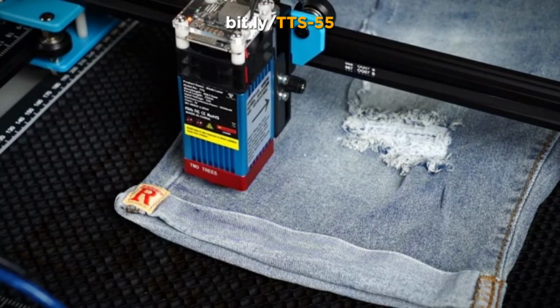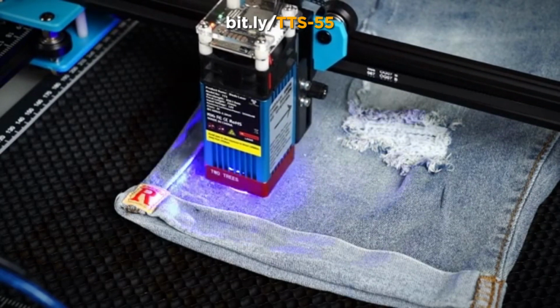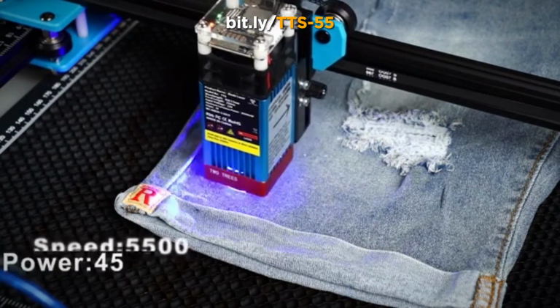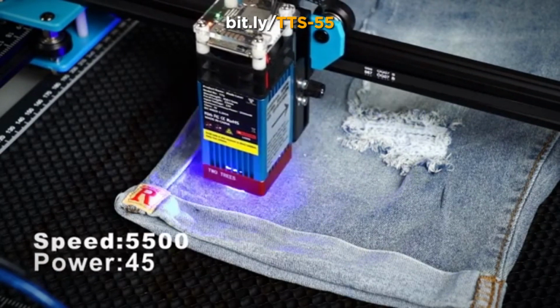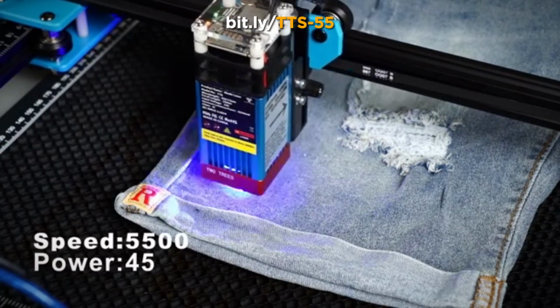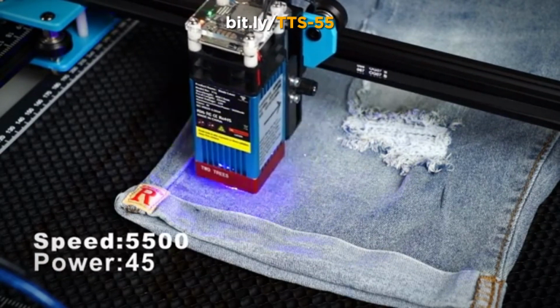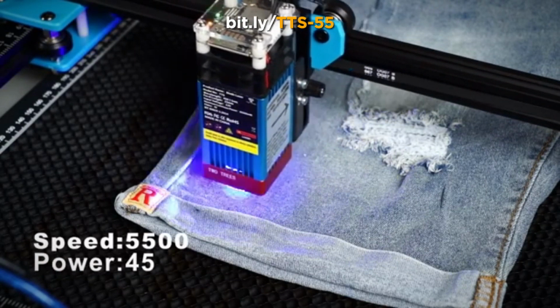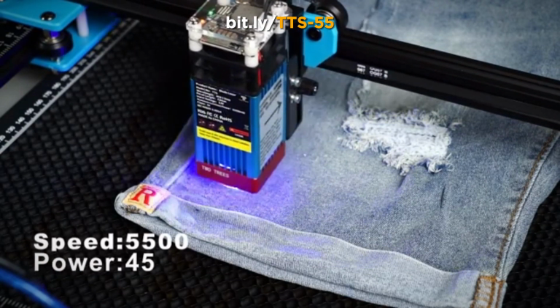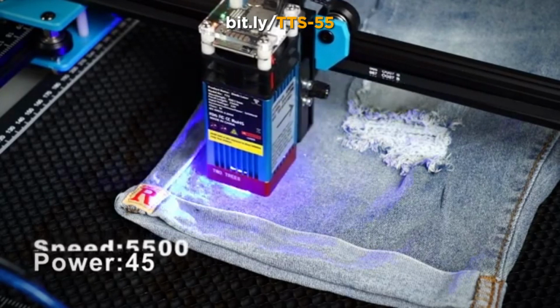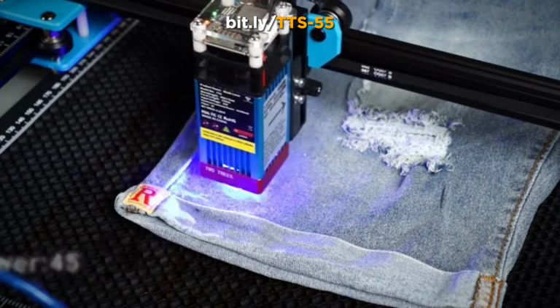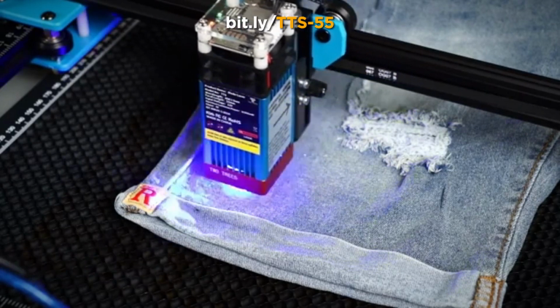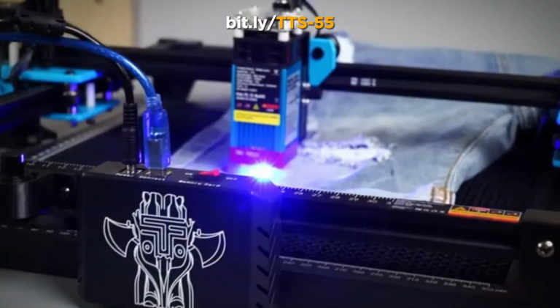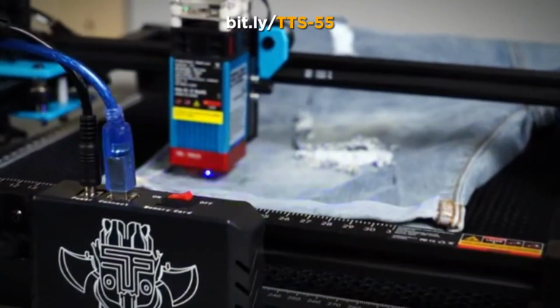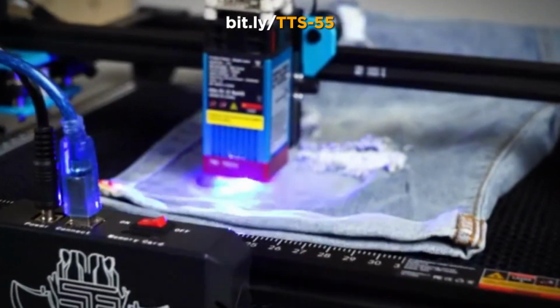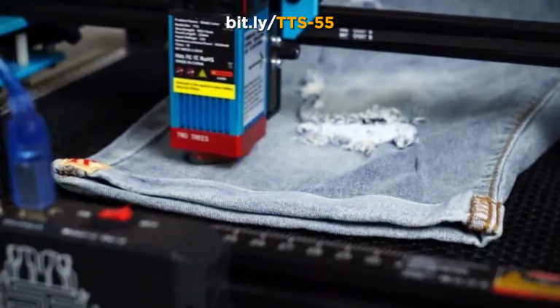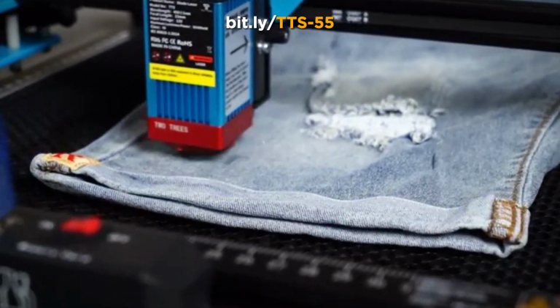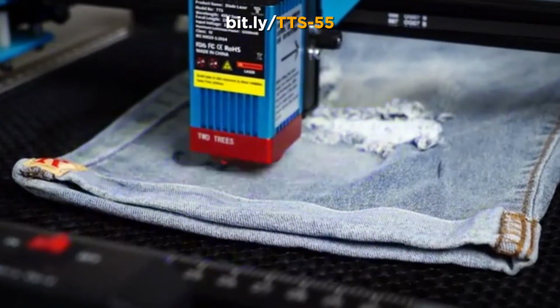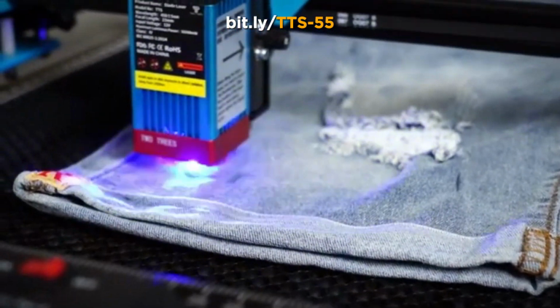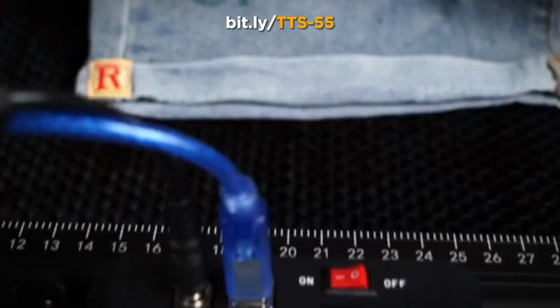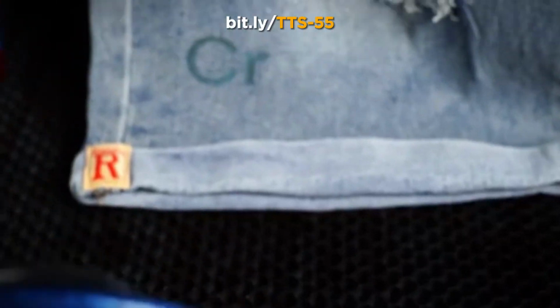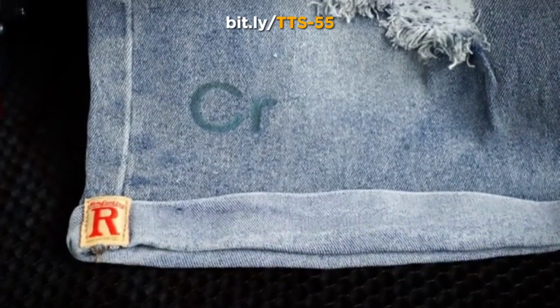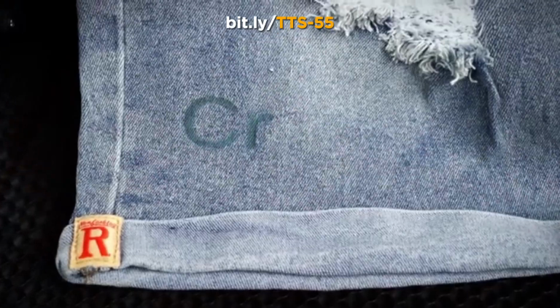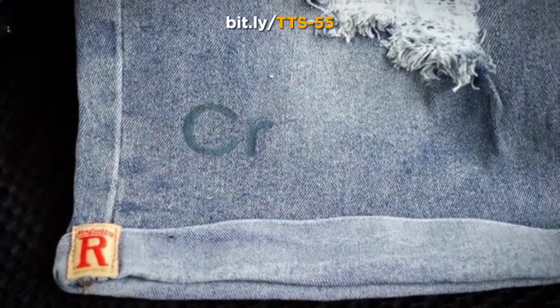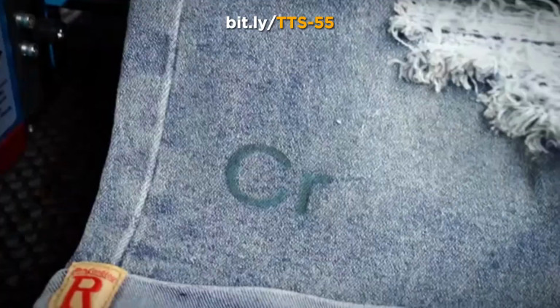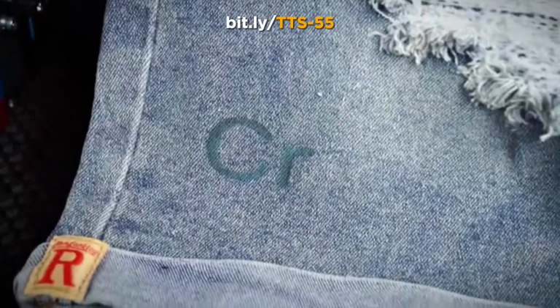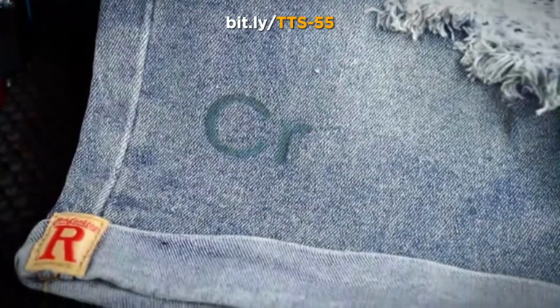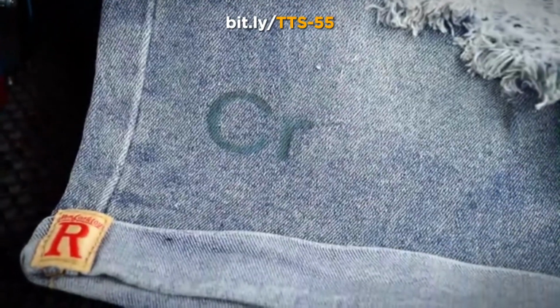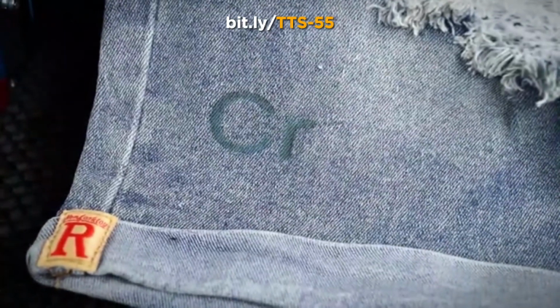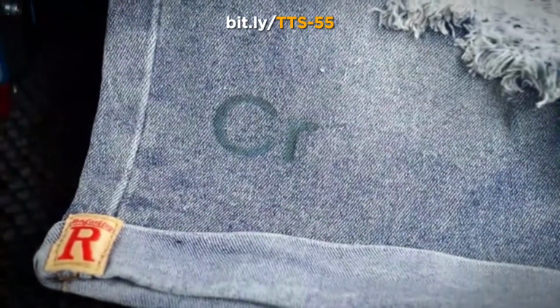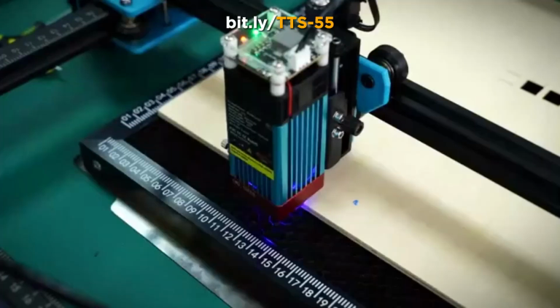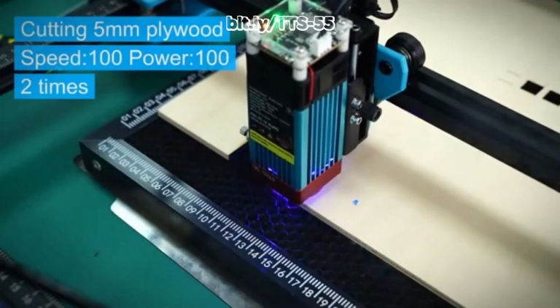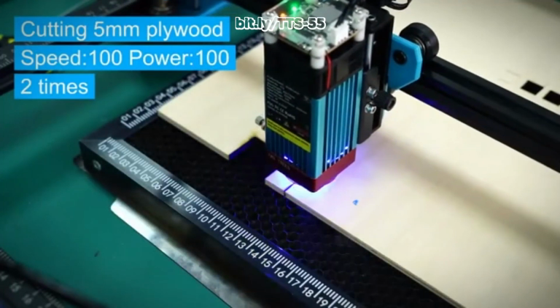Precision, power, and limitless creativity — all within your reach with the Tetris TTS-55 laser engraver. Visit our website to explore the TTS-55 and revolutionize your engraving experience.